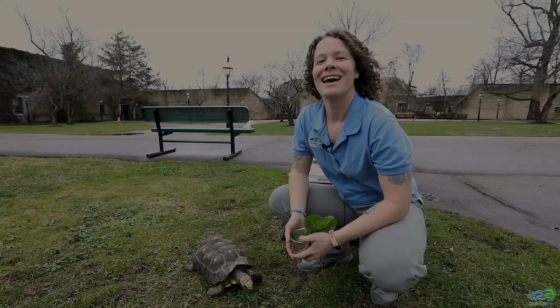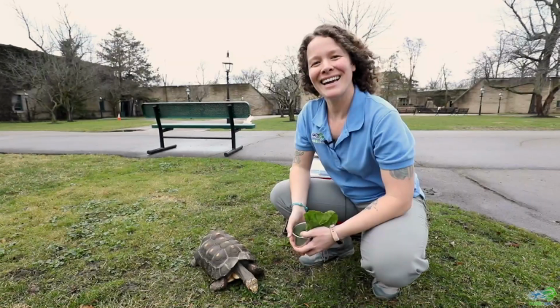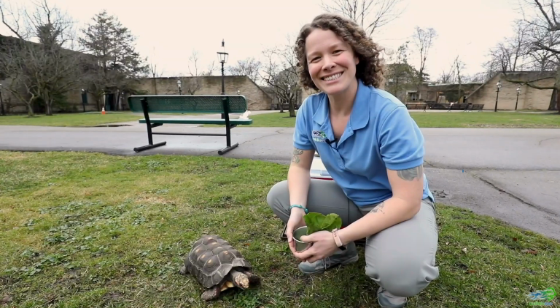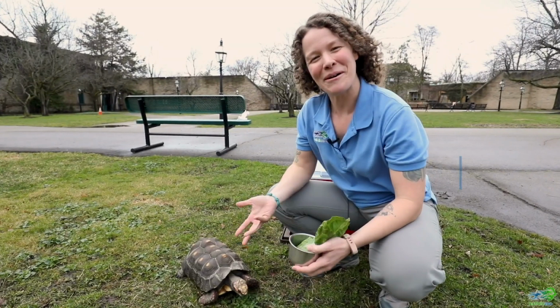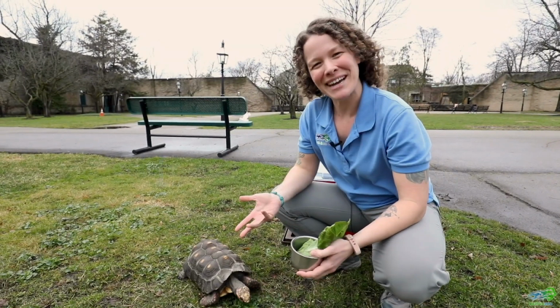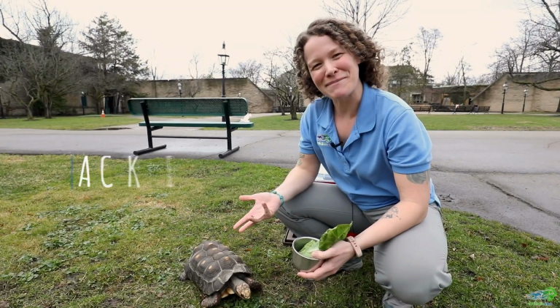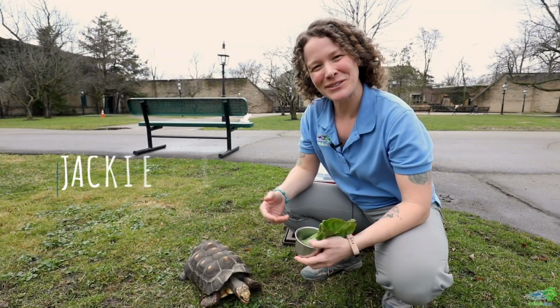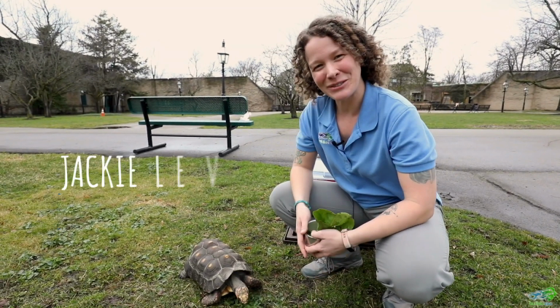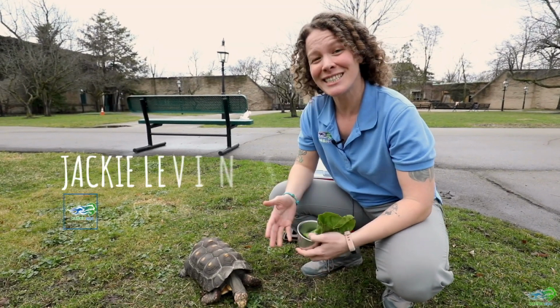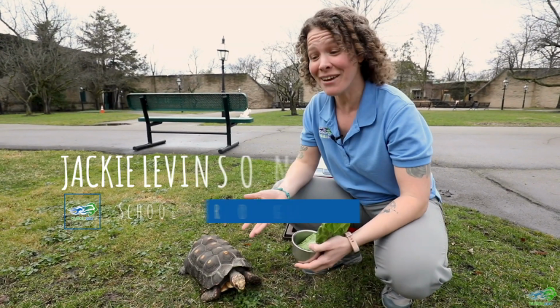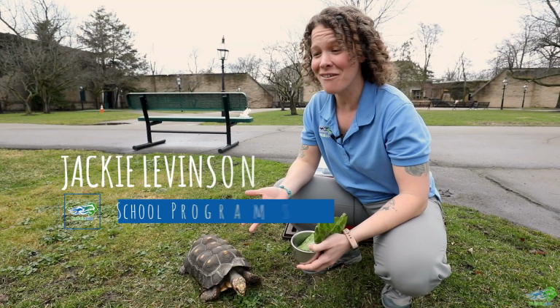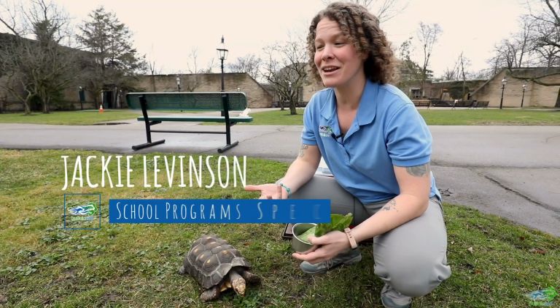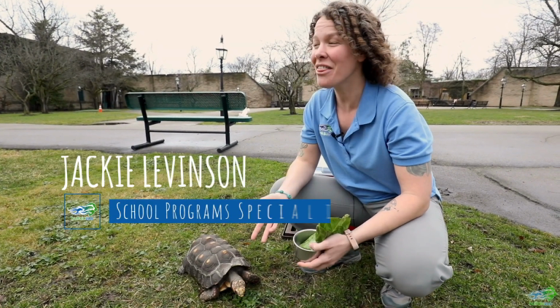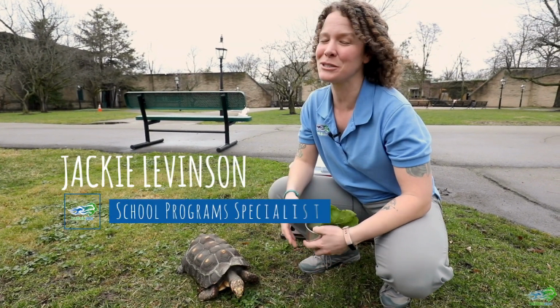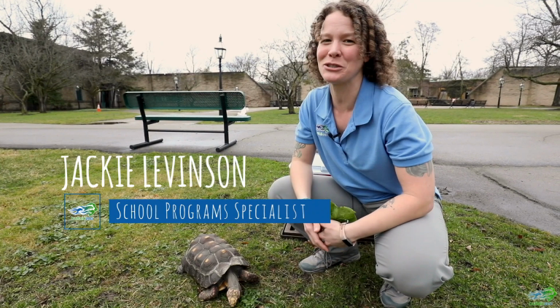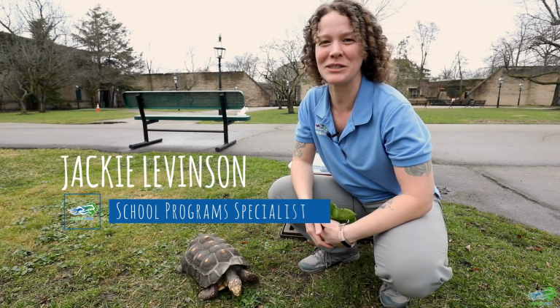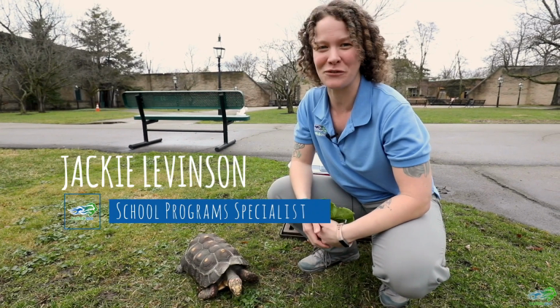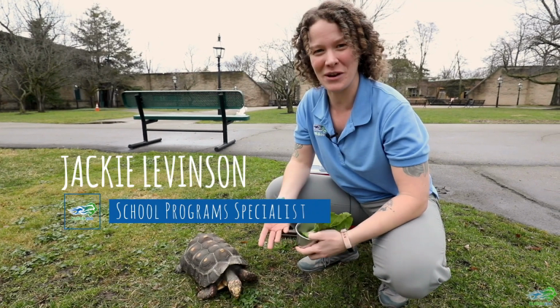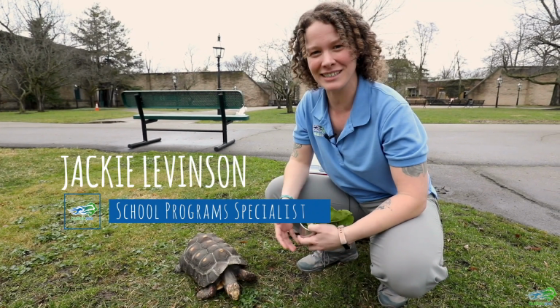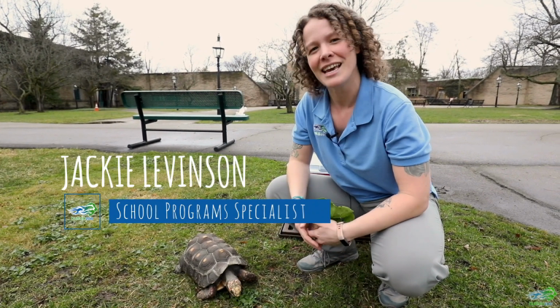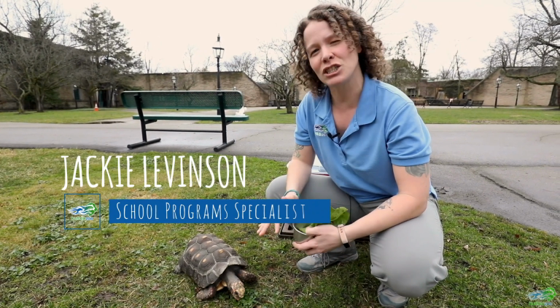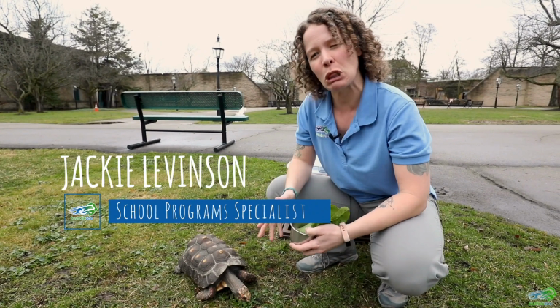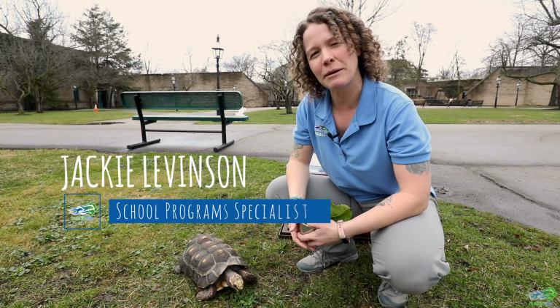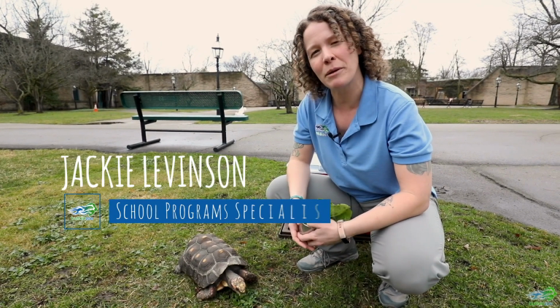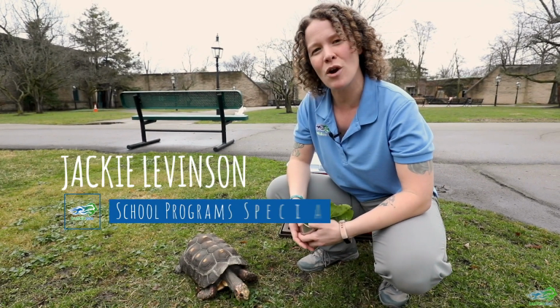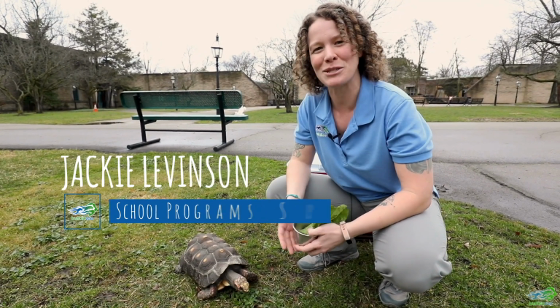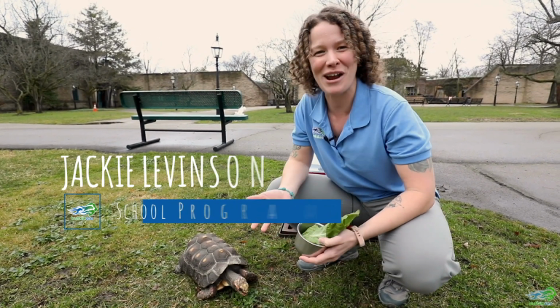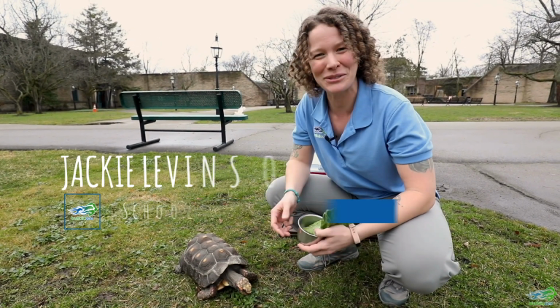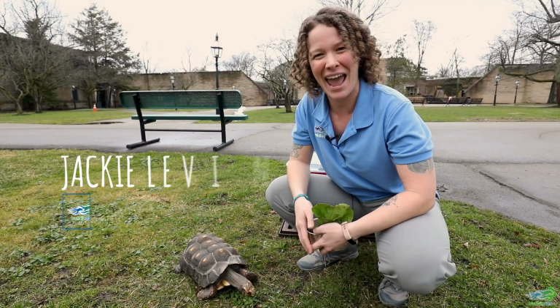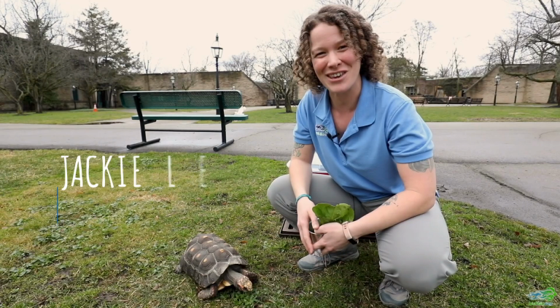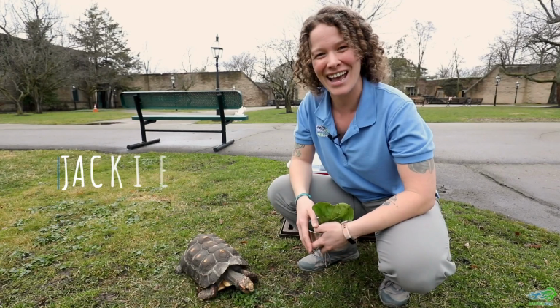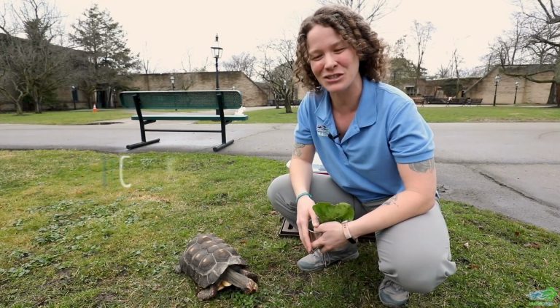Hi guys! Welcome back to the Buffalo Zoo. Today we have another special visitor for you guys to get a chance to learn a little bit more about some of our animals that we have here at the zoo.